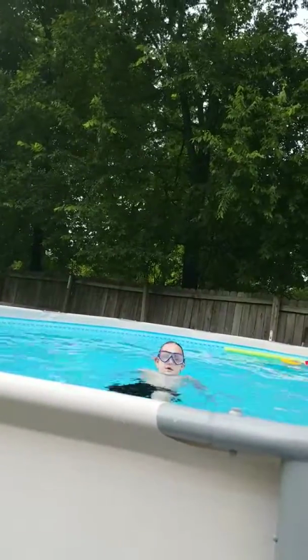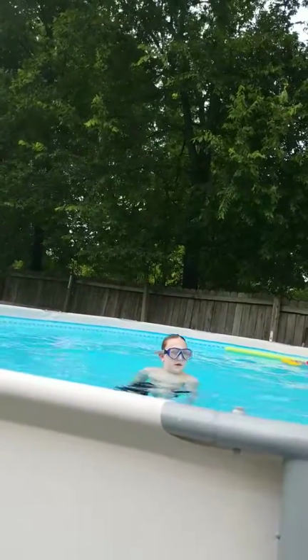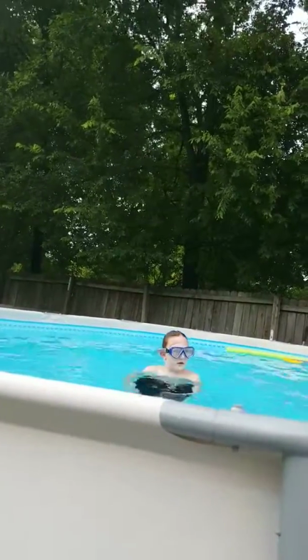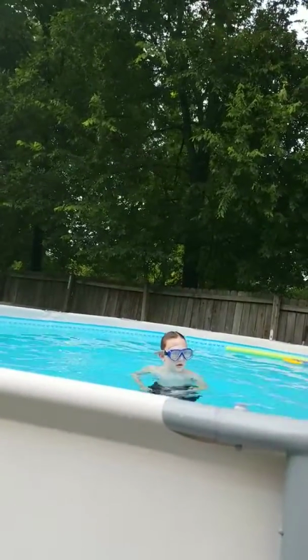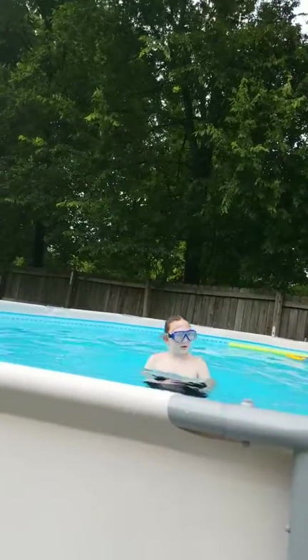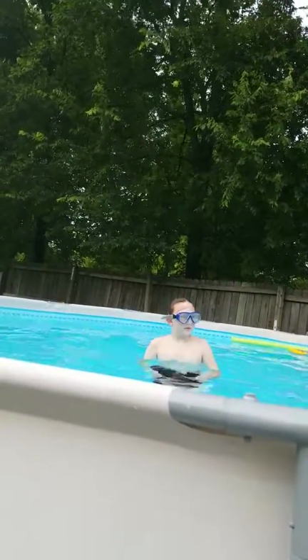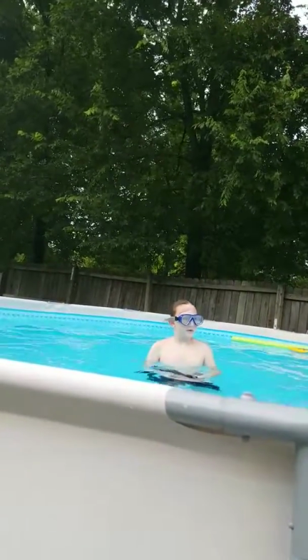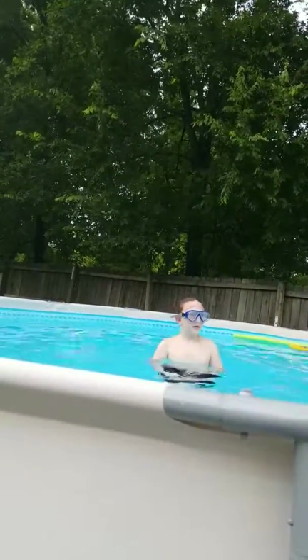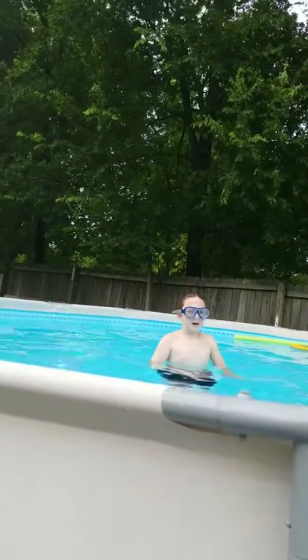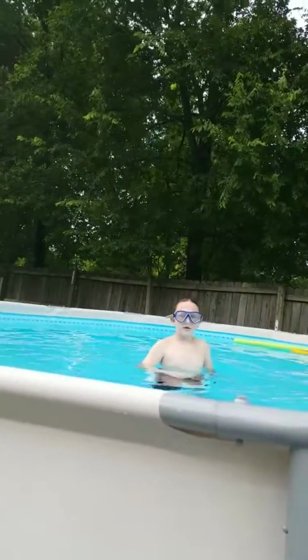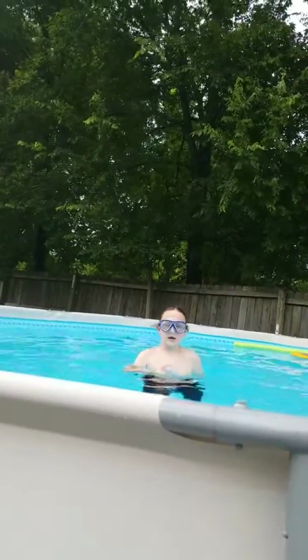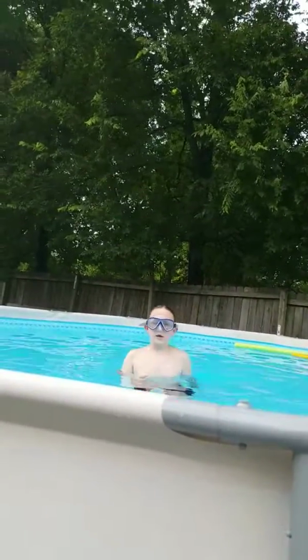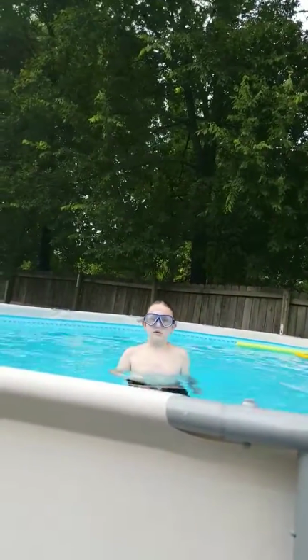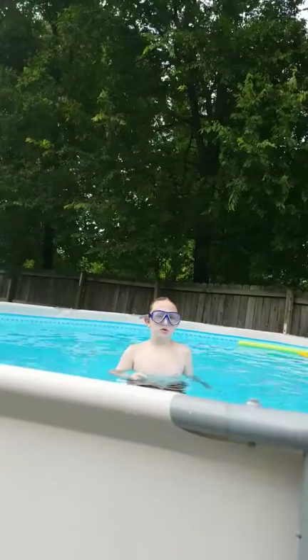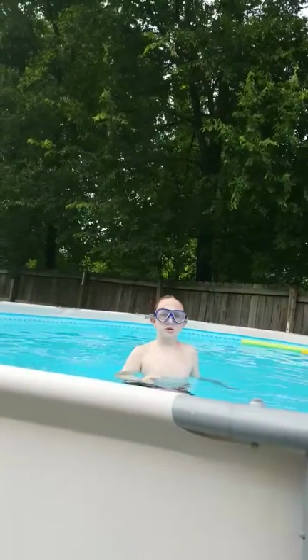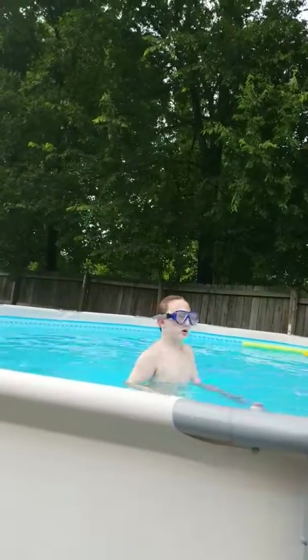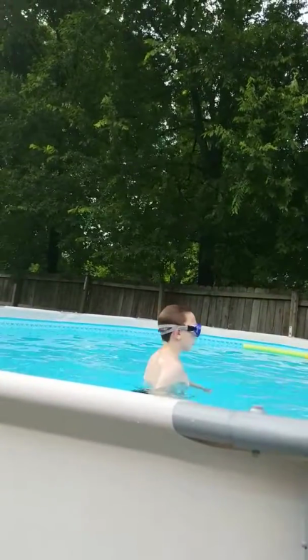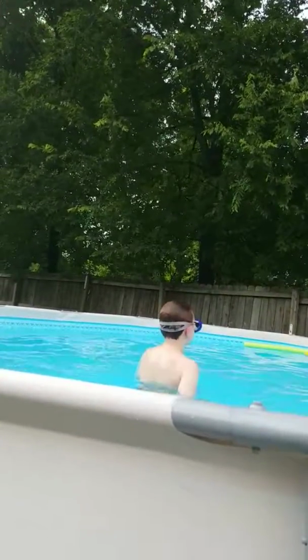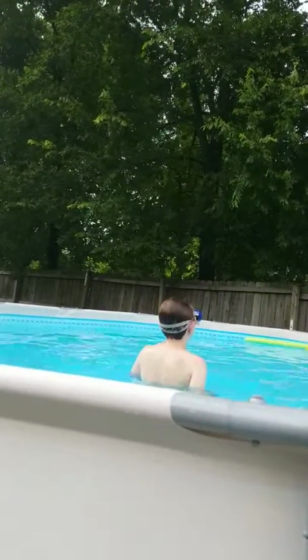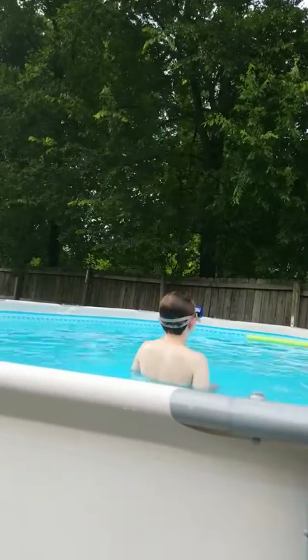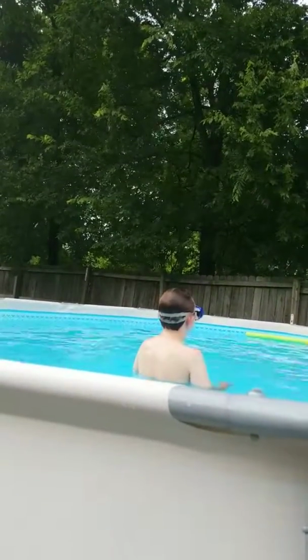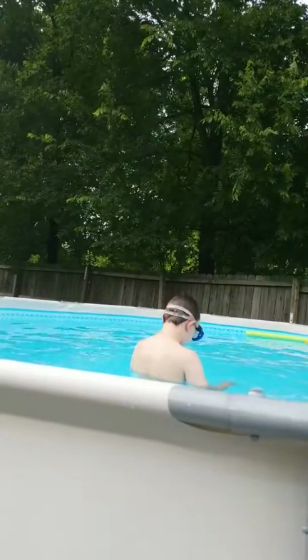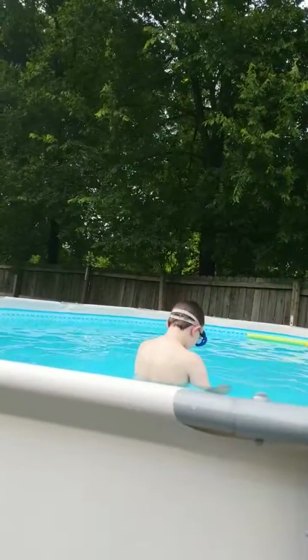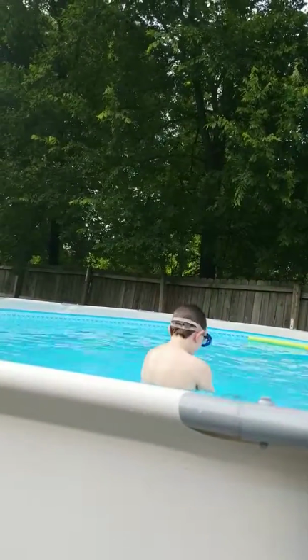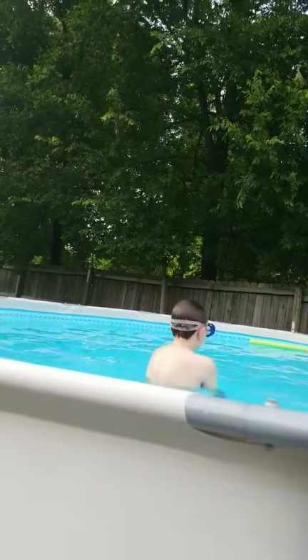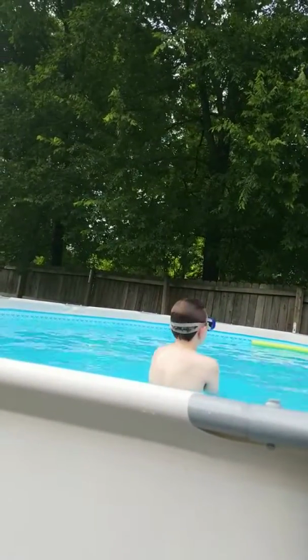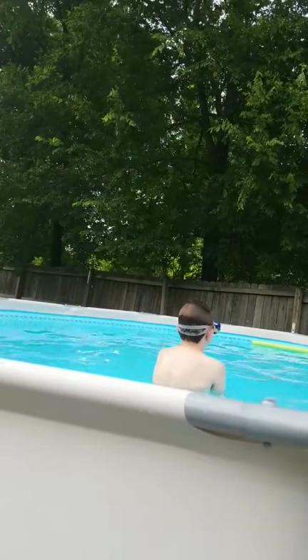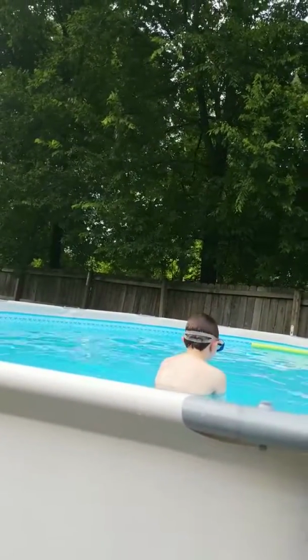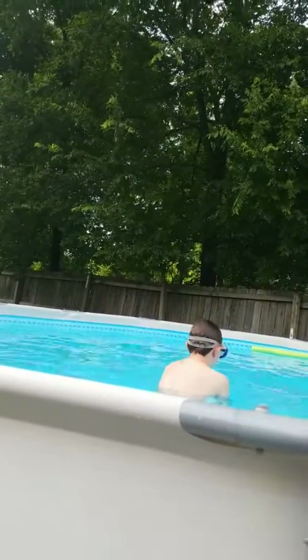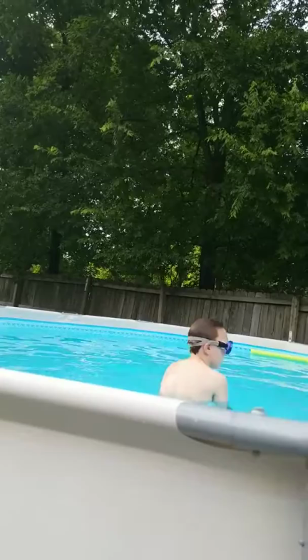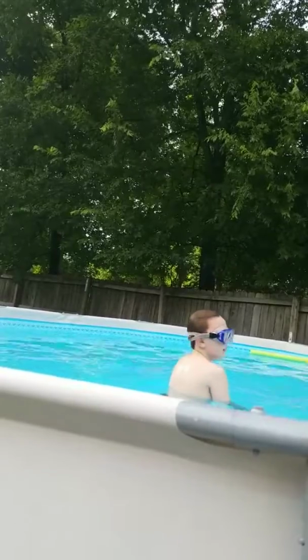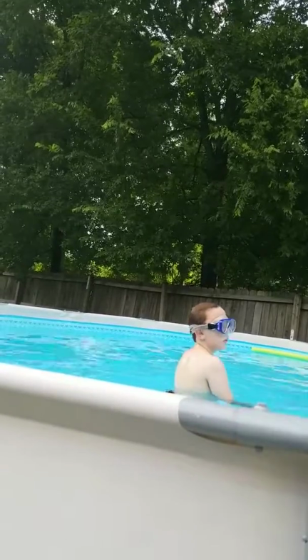Show them how to do that belly float. So what you do is you float your belly, put your head down, do your arms. You got to breathe, you got to hold your breath.